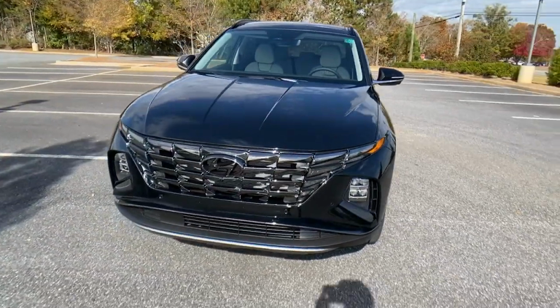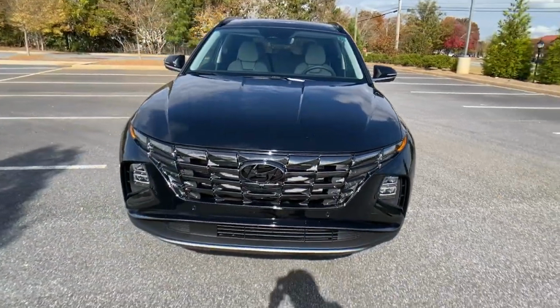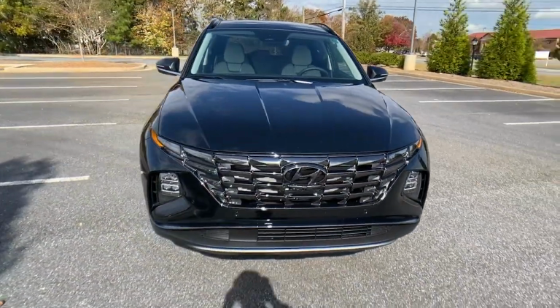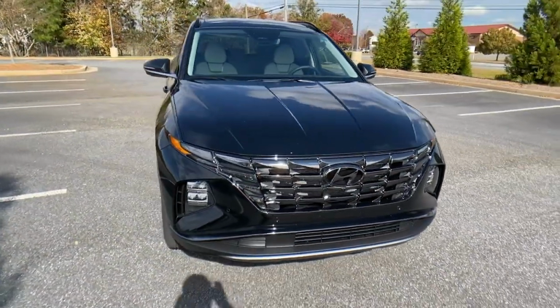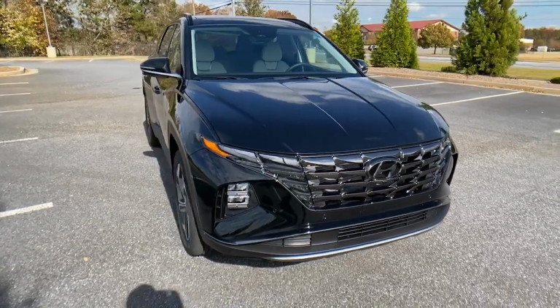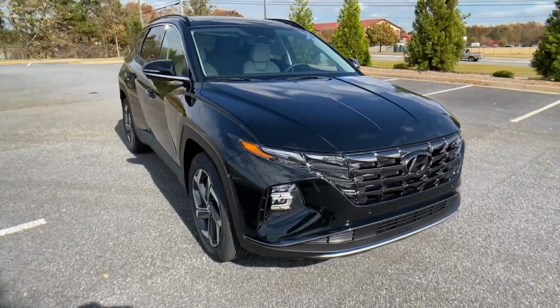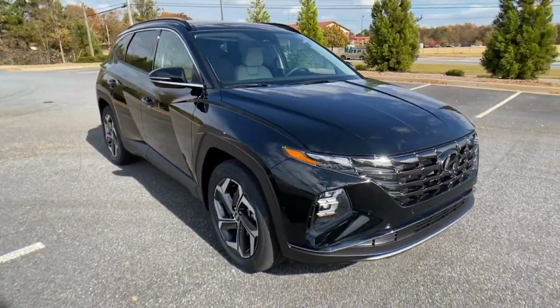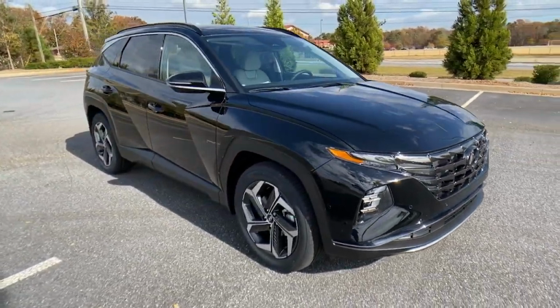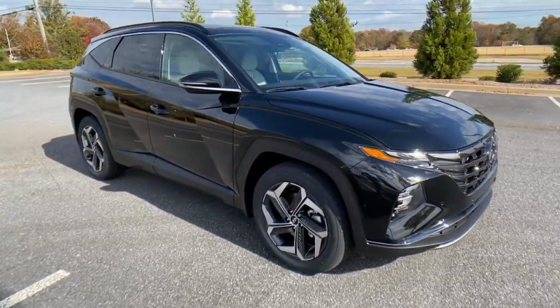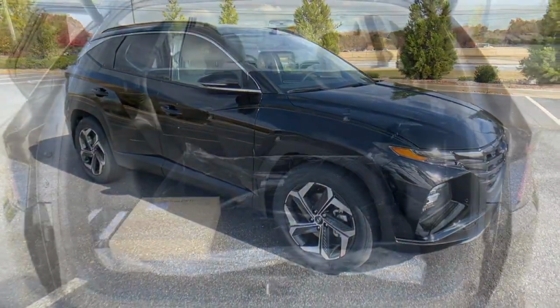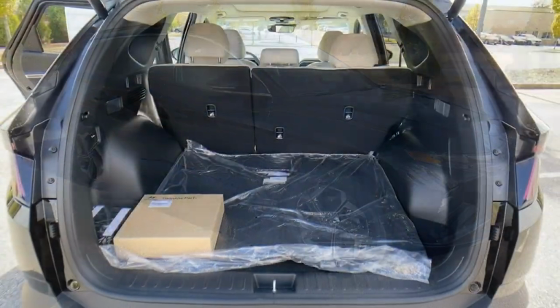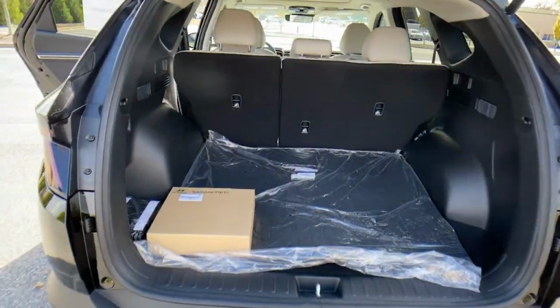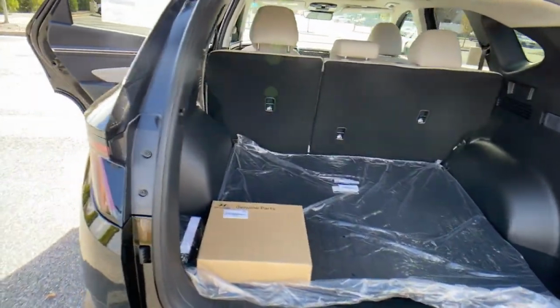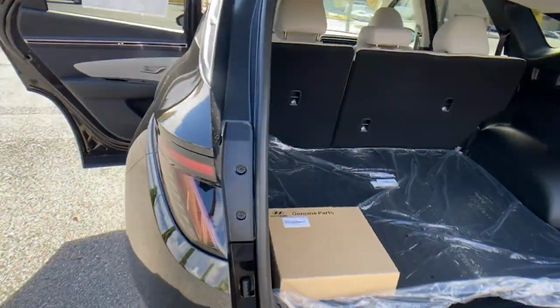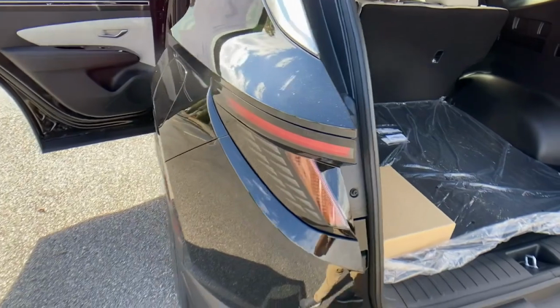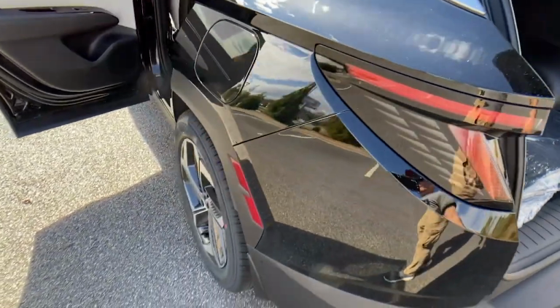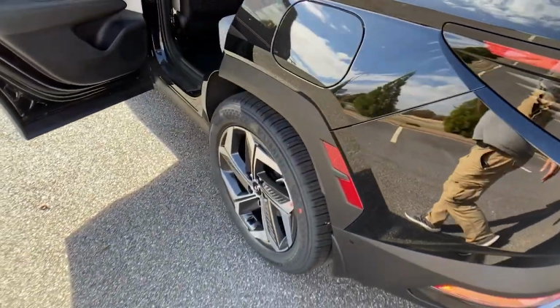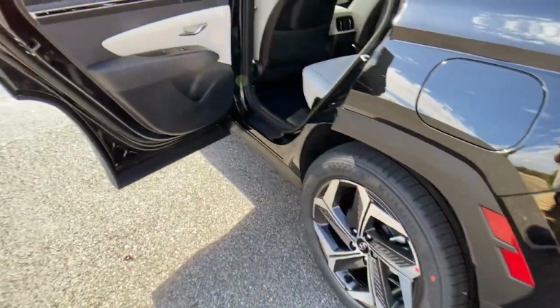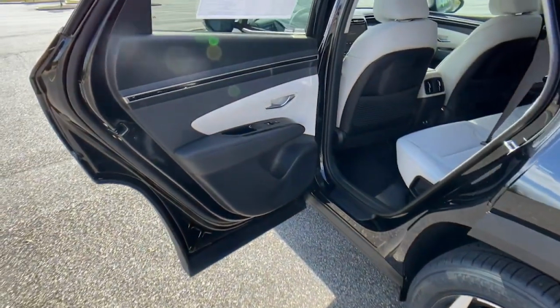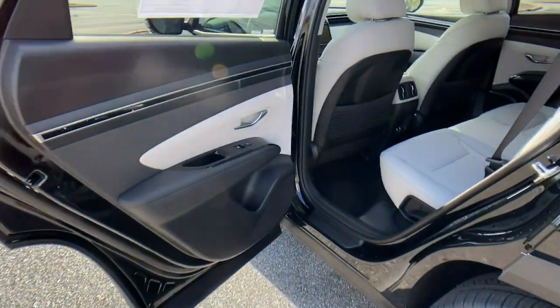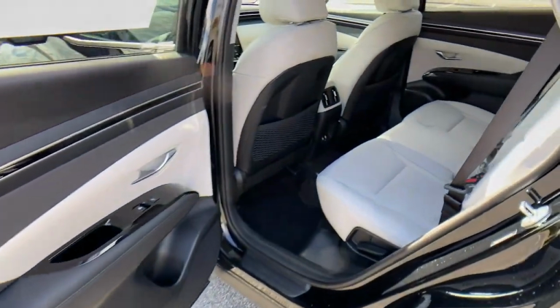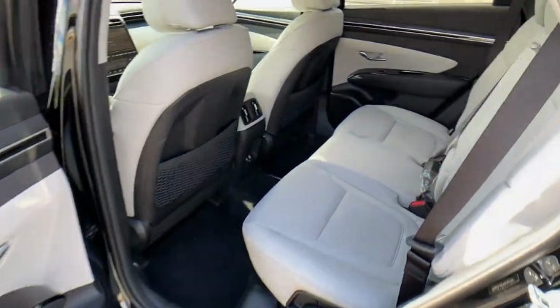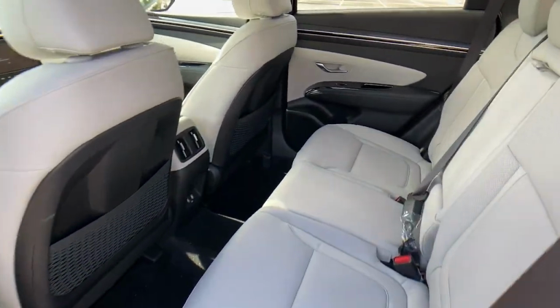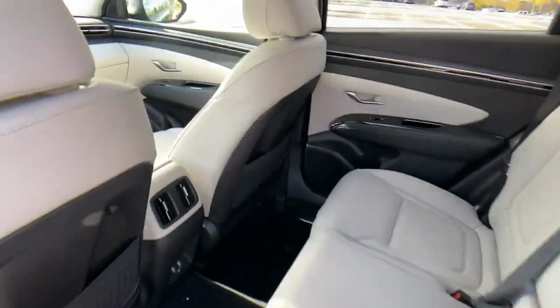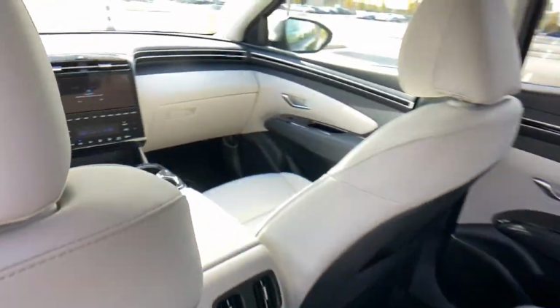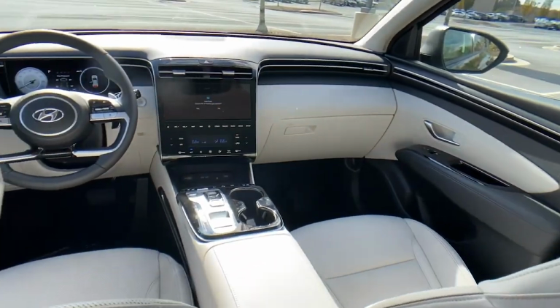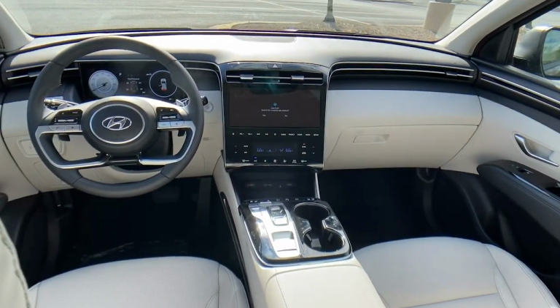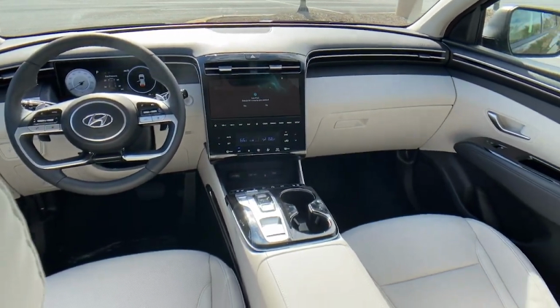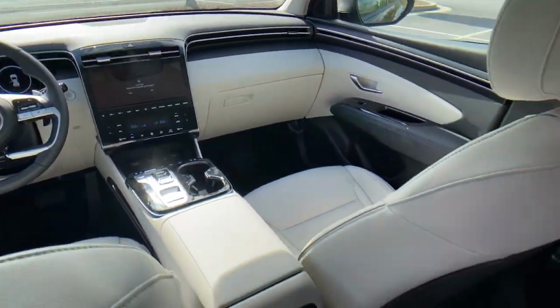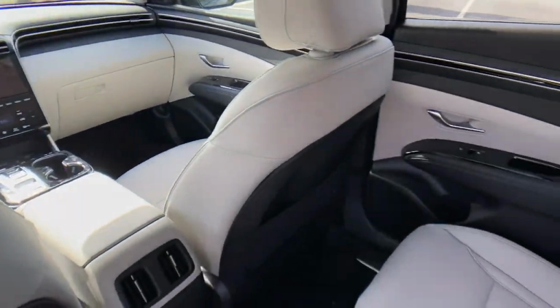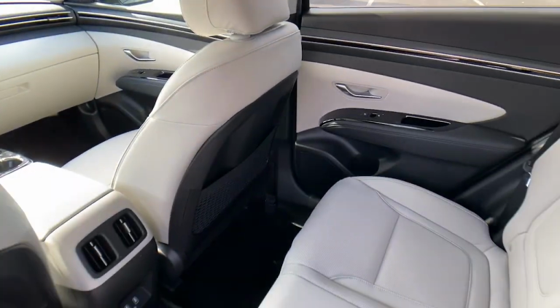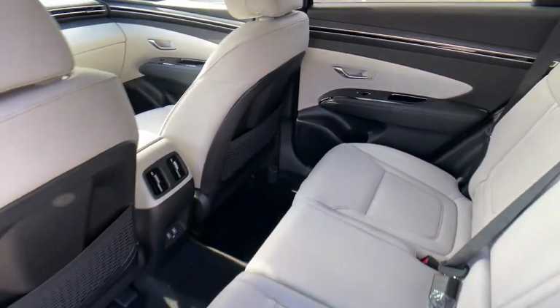The following are some of this vehicle's highlighted options: Navigation system, power liftgate, electronic stability control, seat memory, trip computer, bucket seats, power windows, four-wheel disc brakes, power steering.